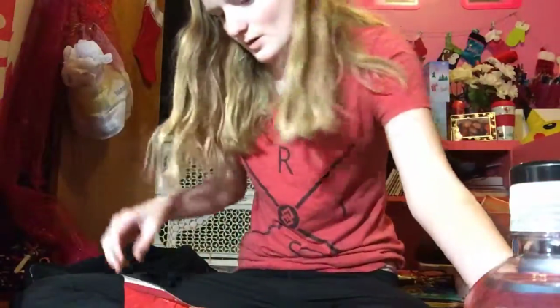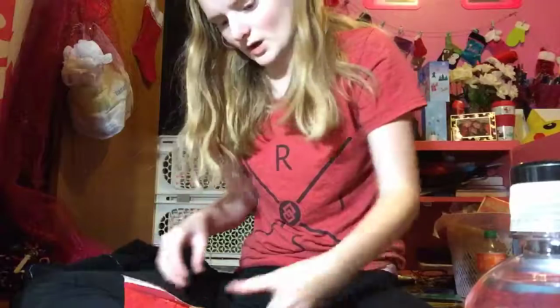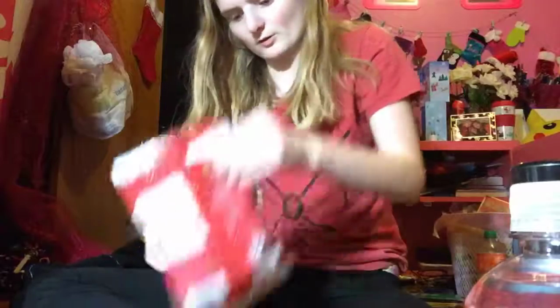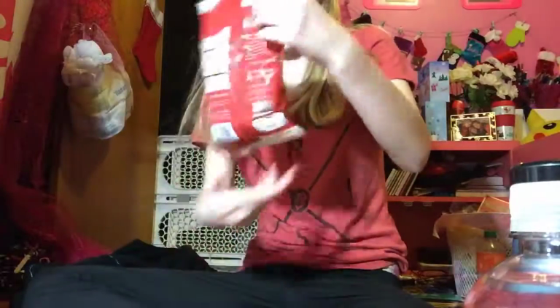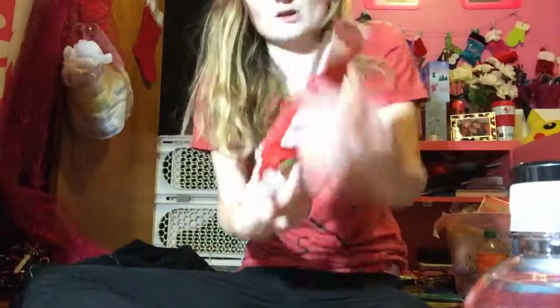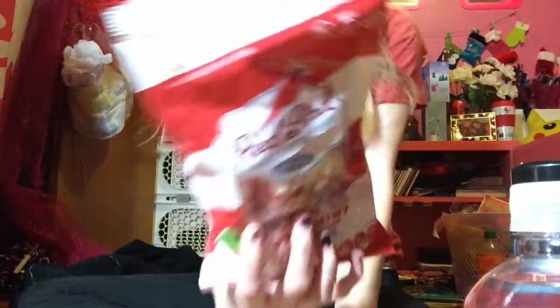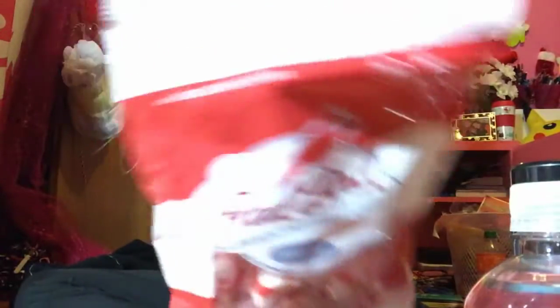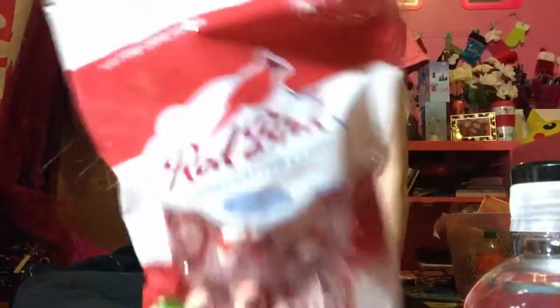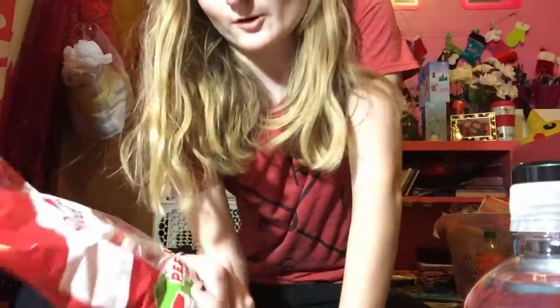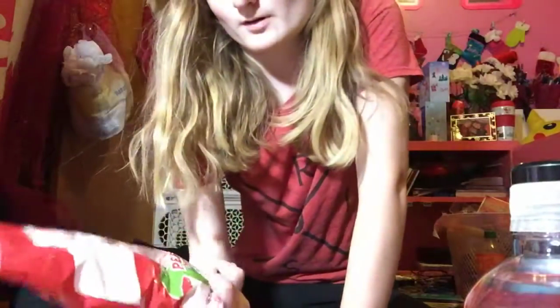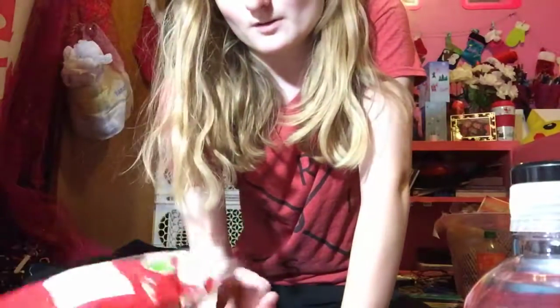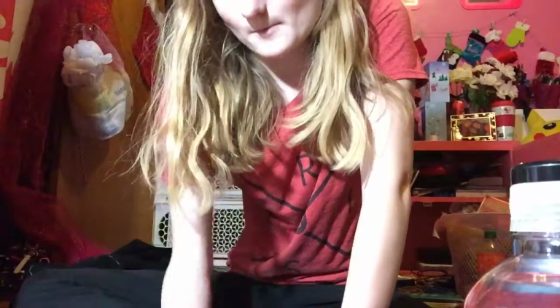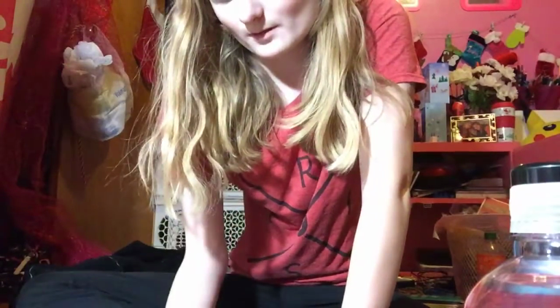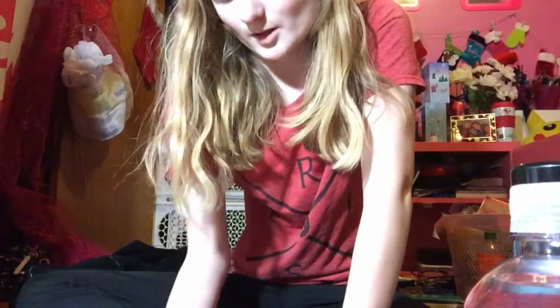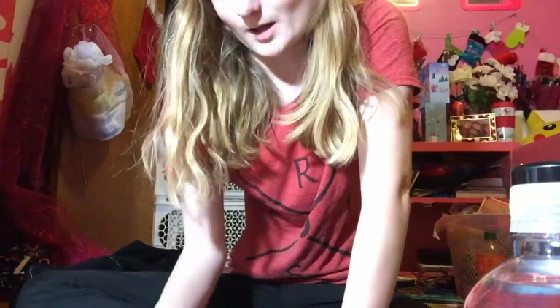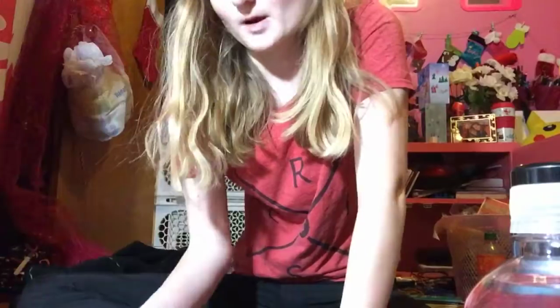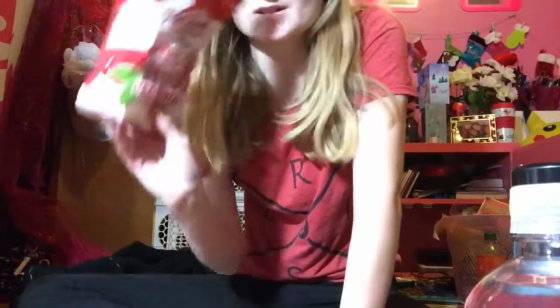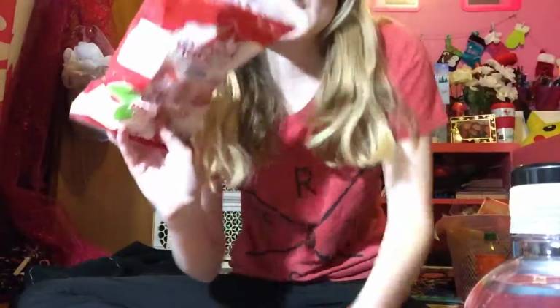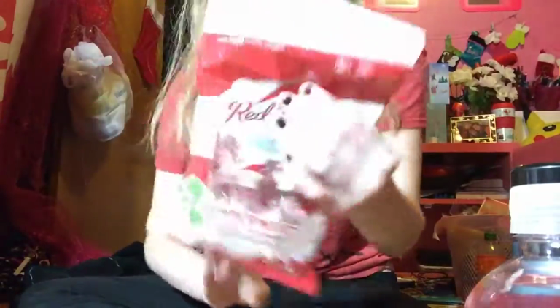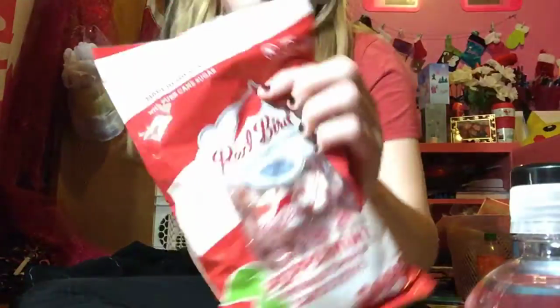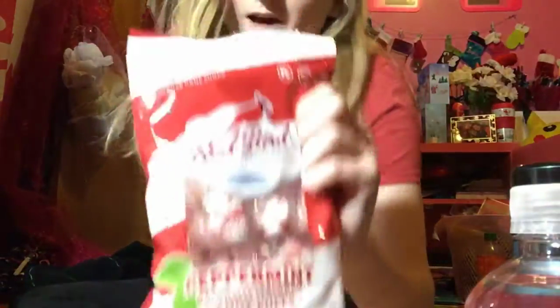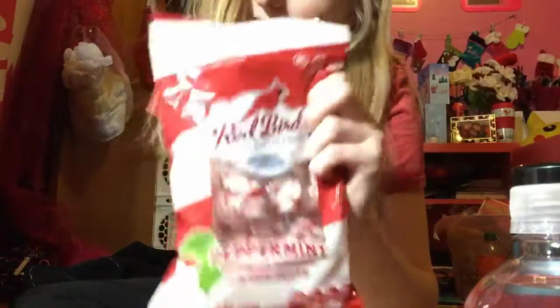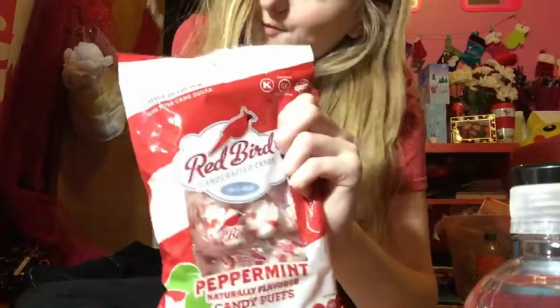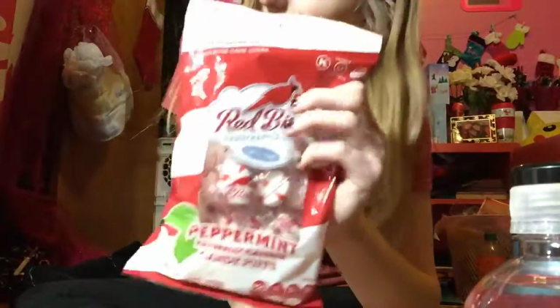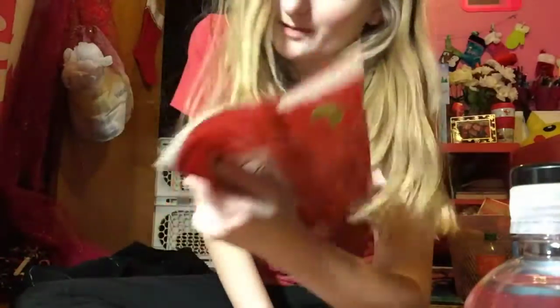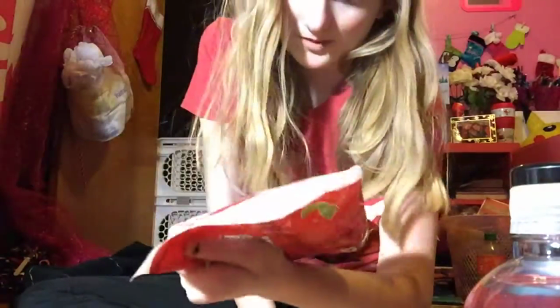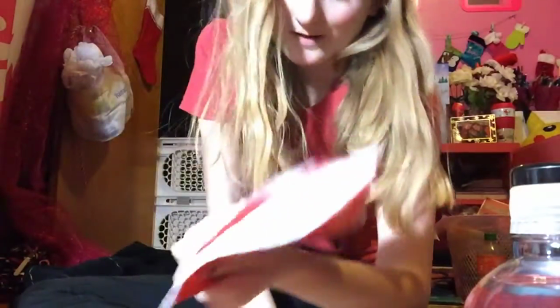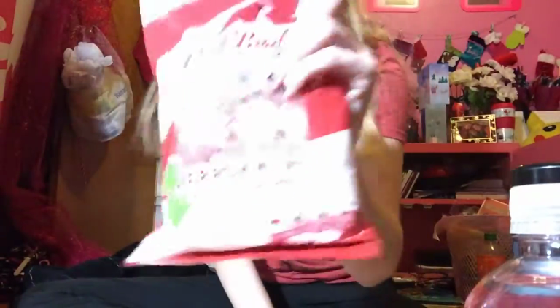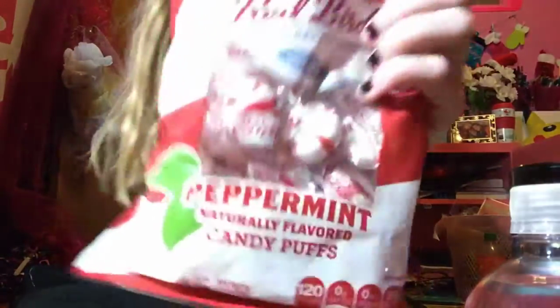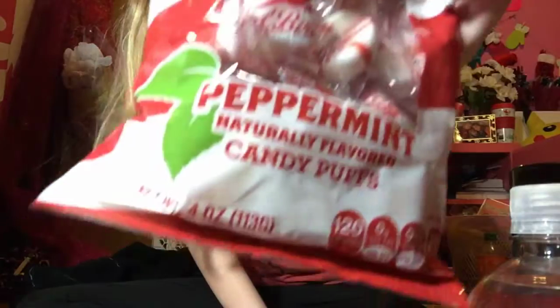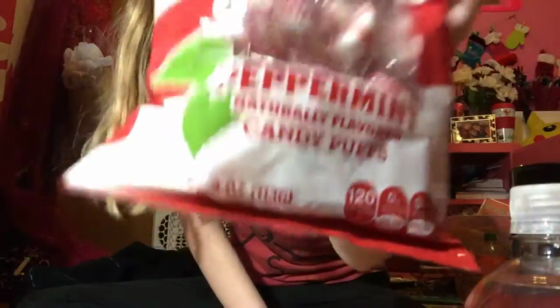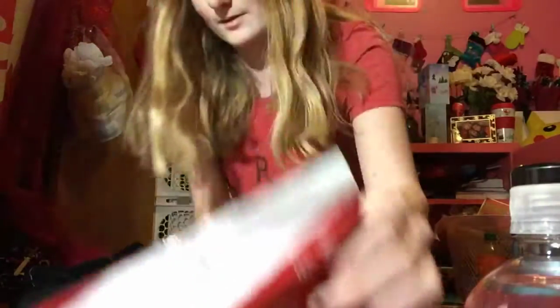I got another package of my Redbird Peppermints — they're a candy puff, these are so good, I highly recommend, because I'm almost out of them. And you get 4 ounces.